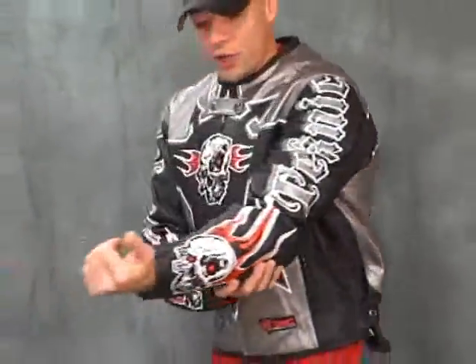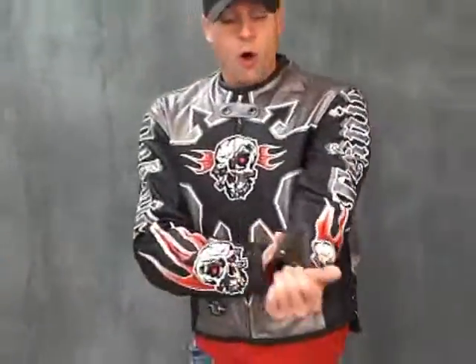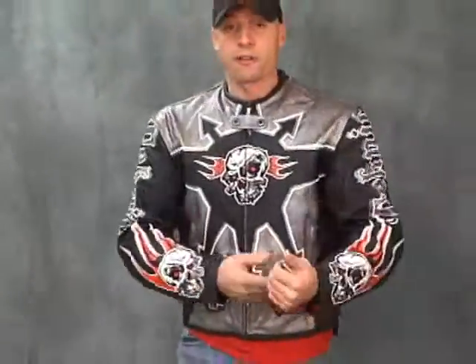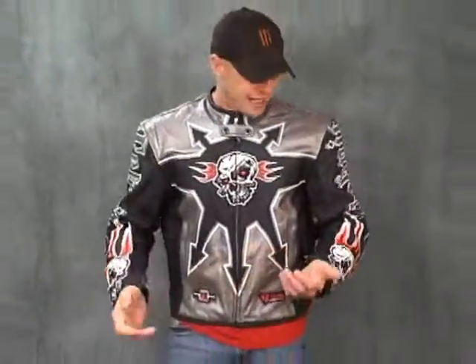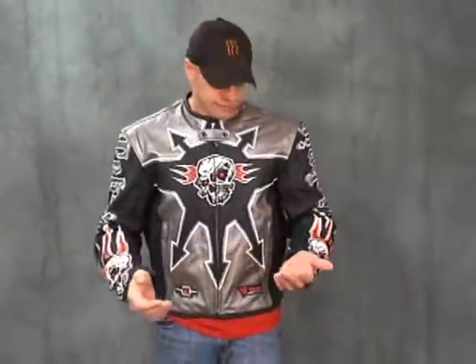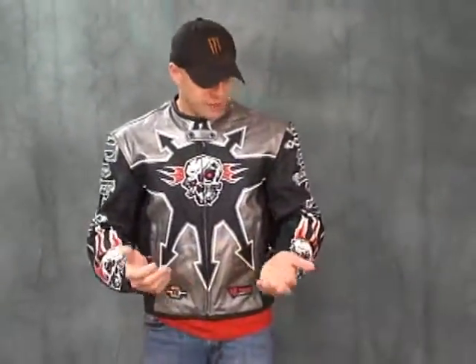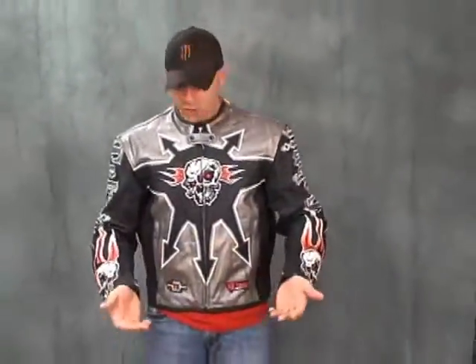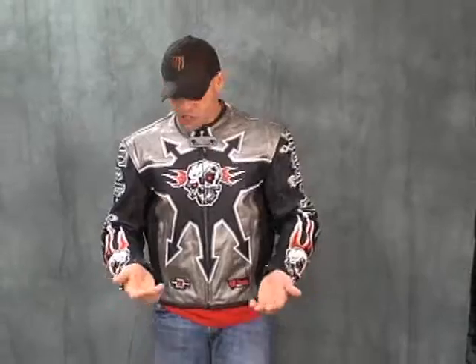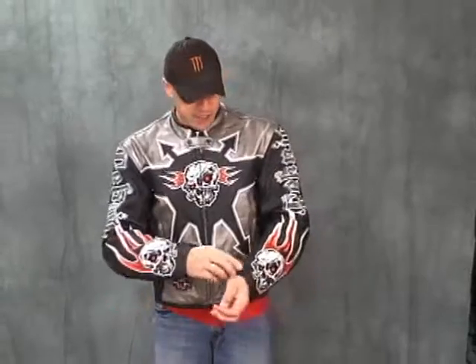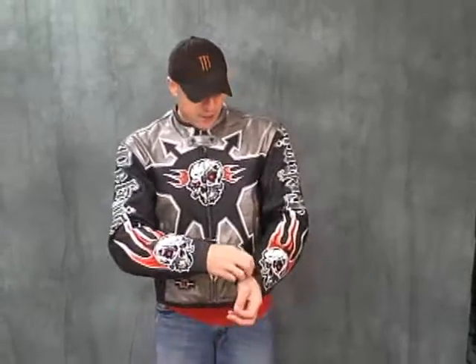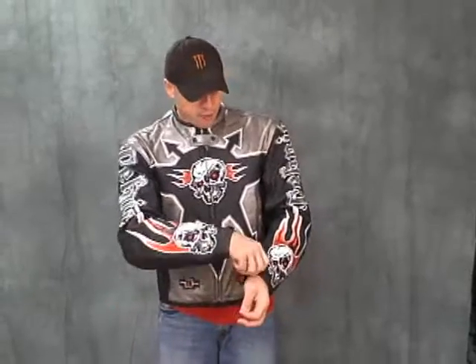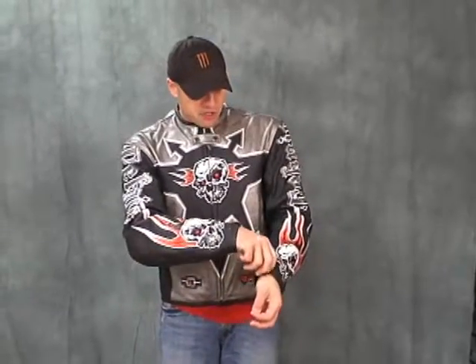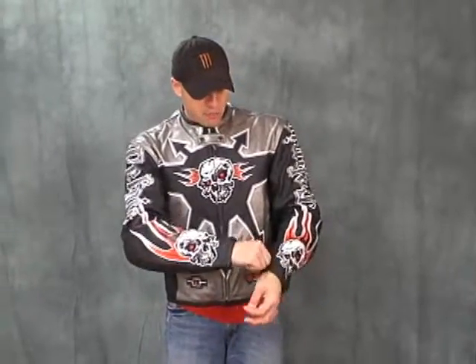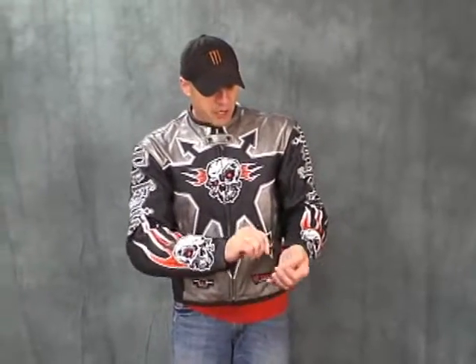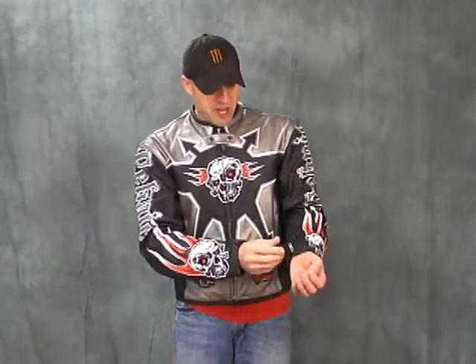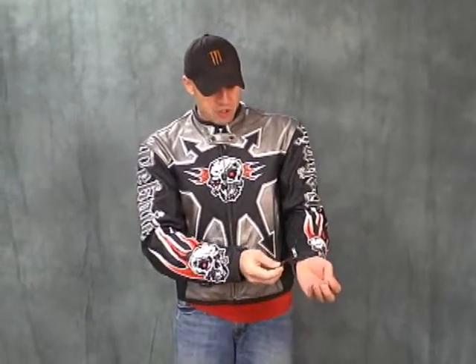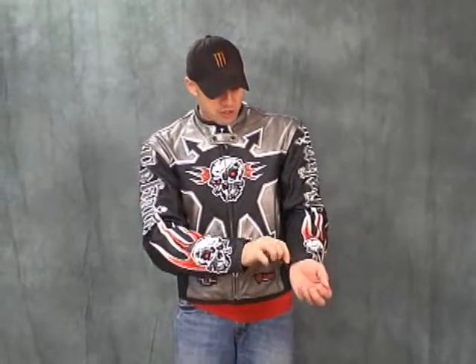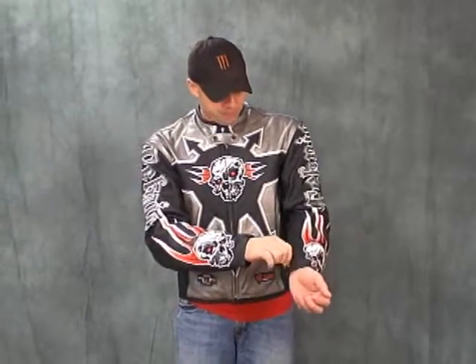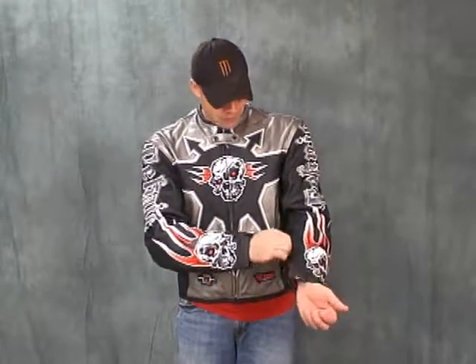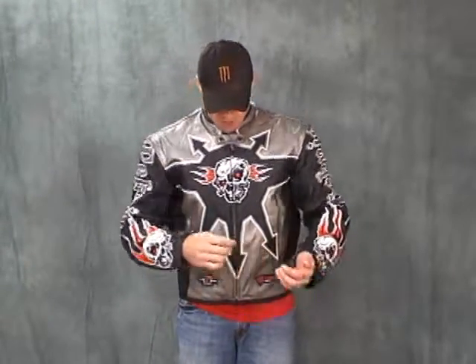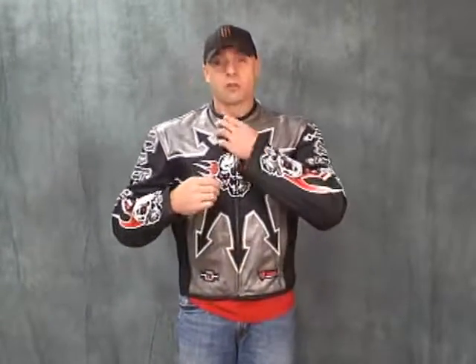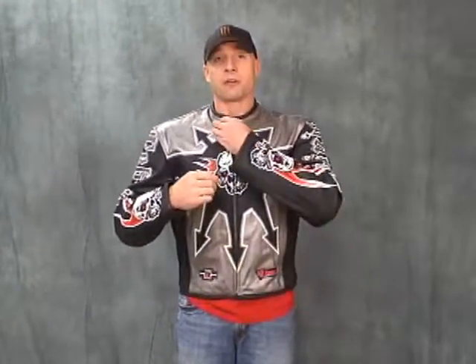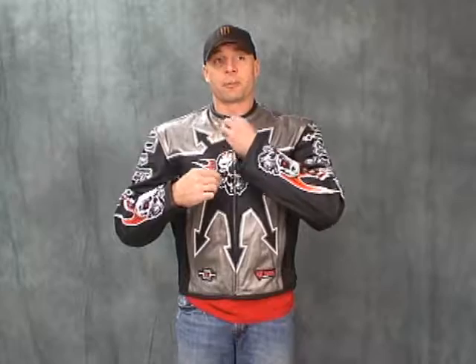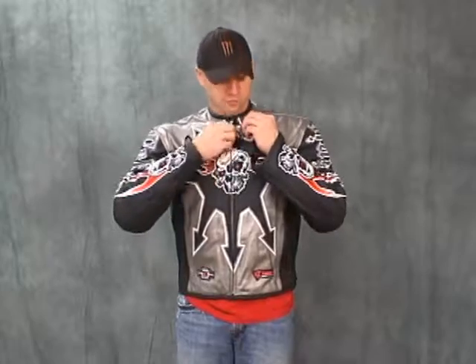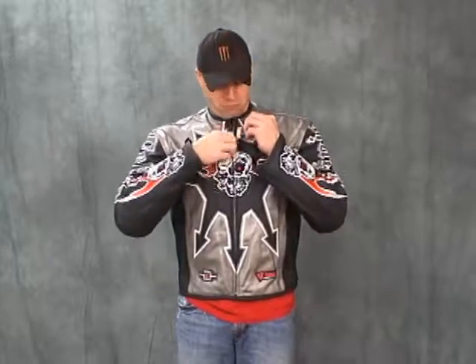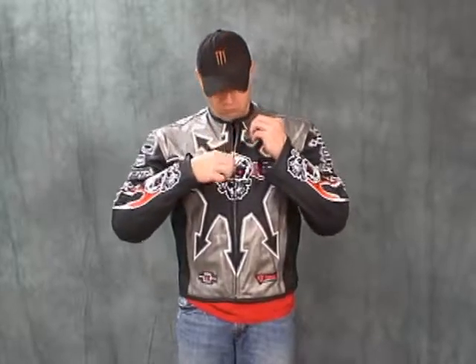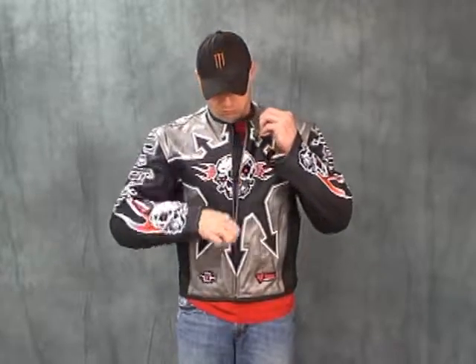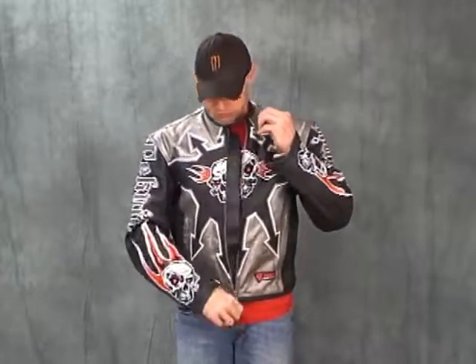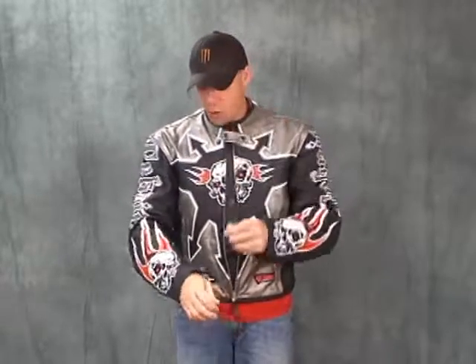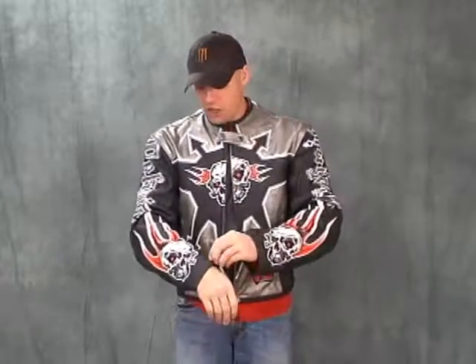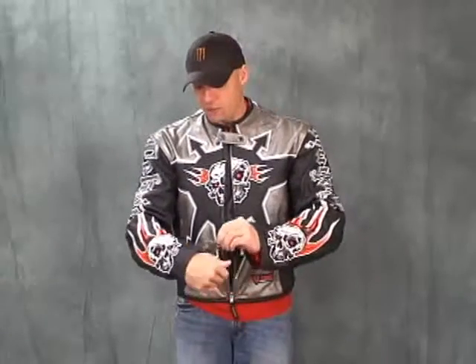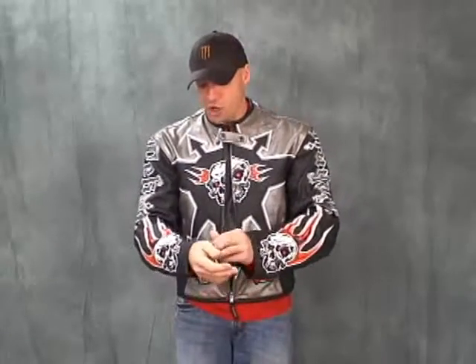We like the quality of the jacket — like everything else from Technic — from these open-ended snaps they're using to the metal zips. It's a quality garment, for sure.